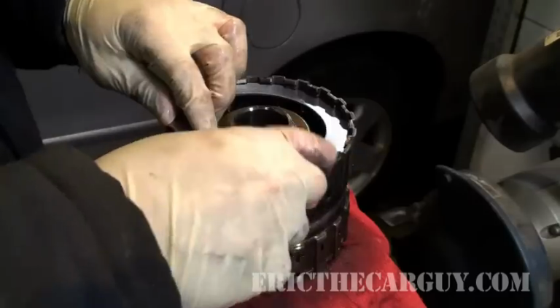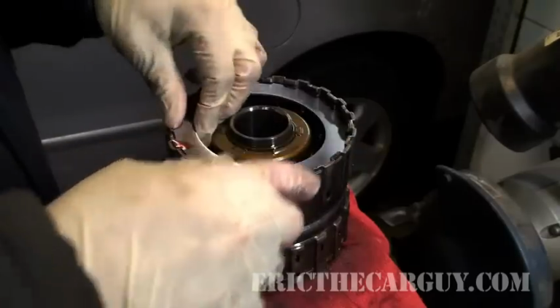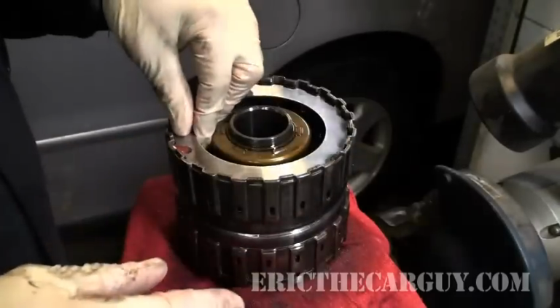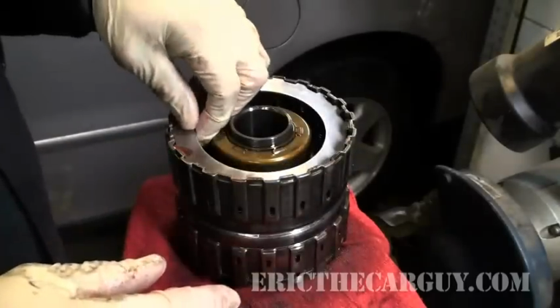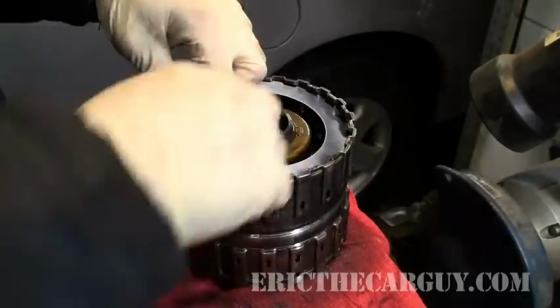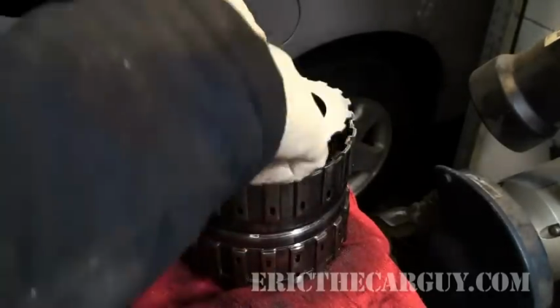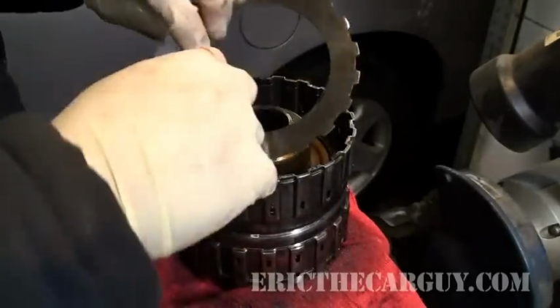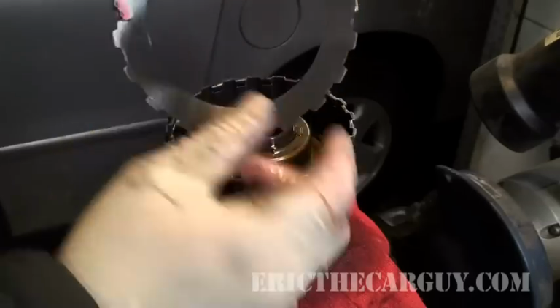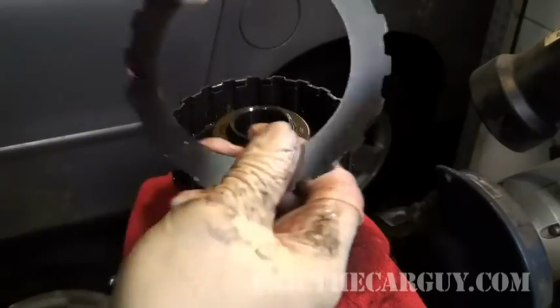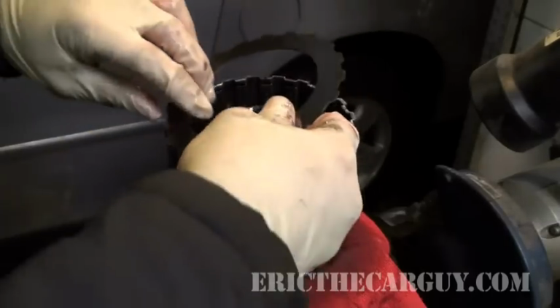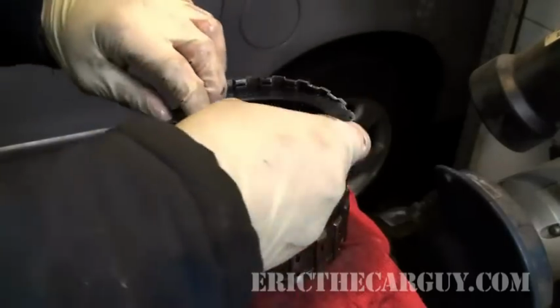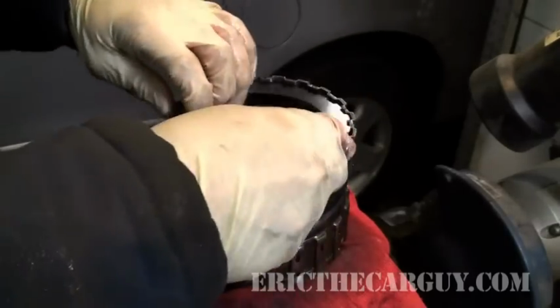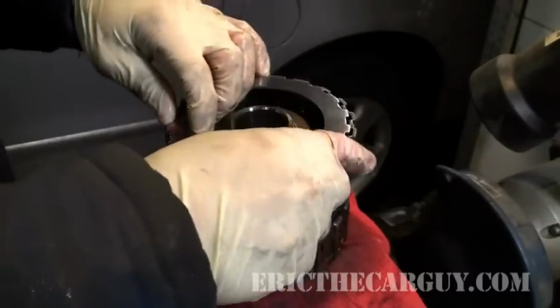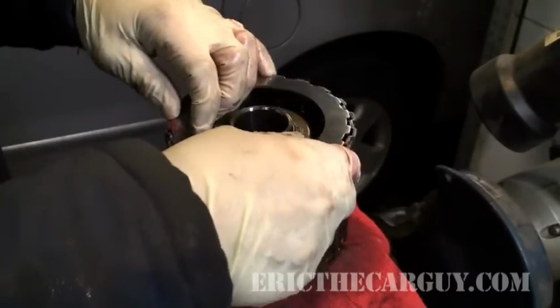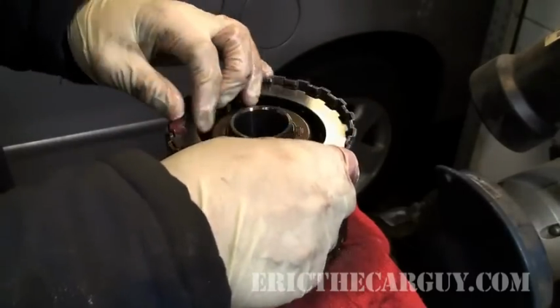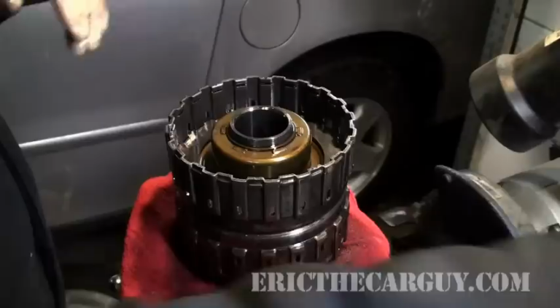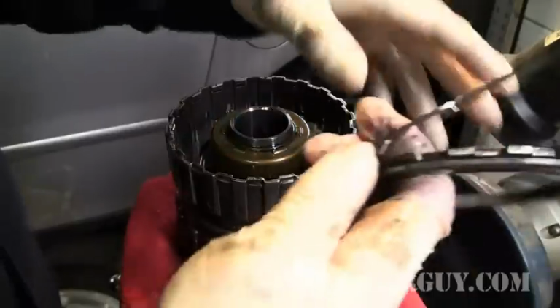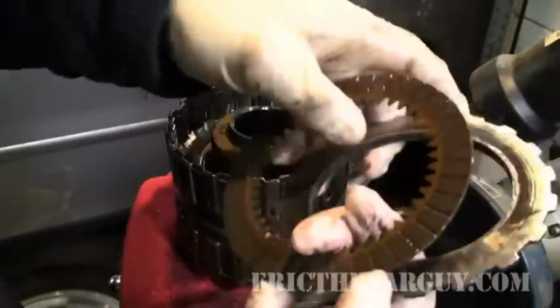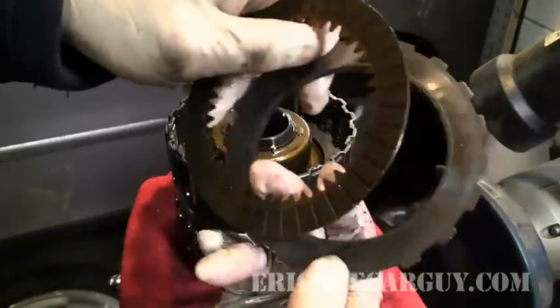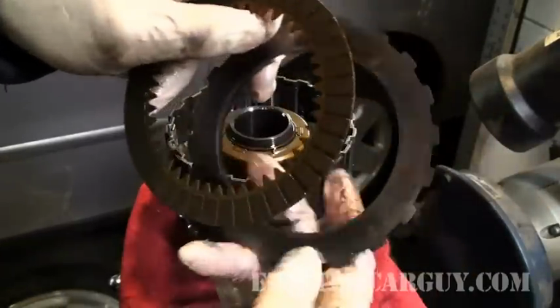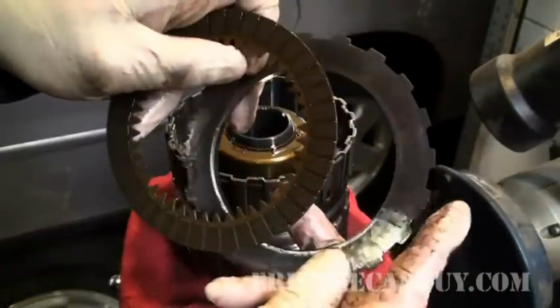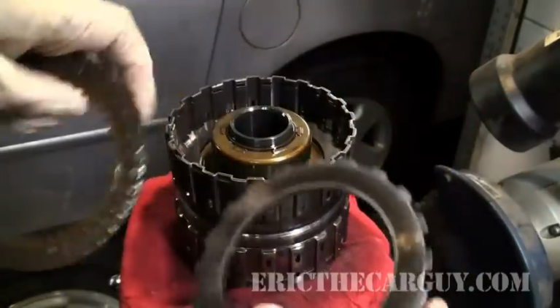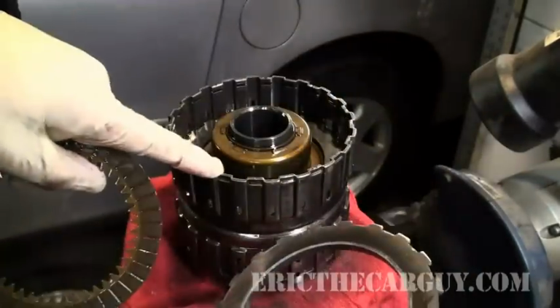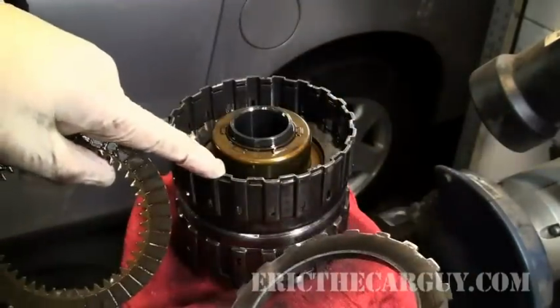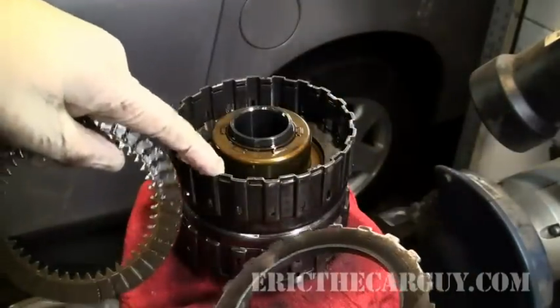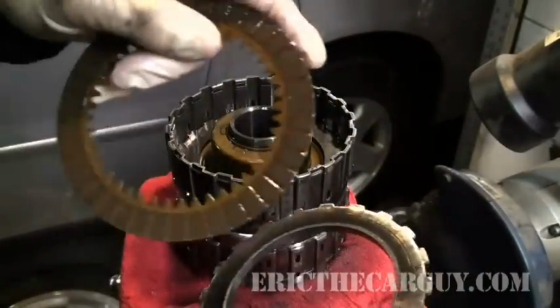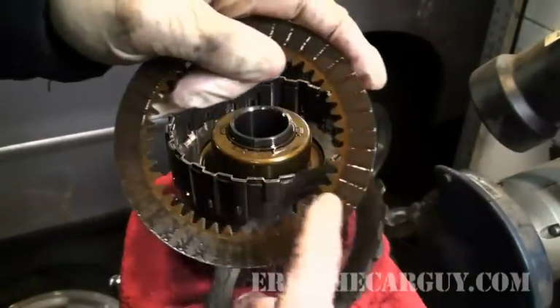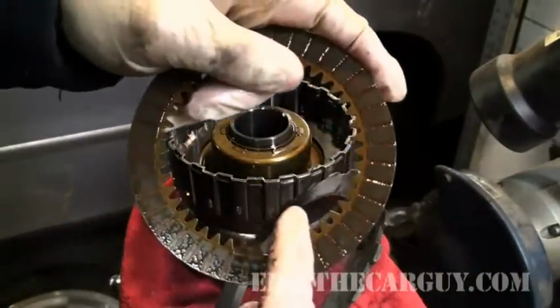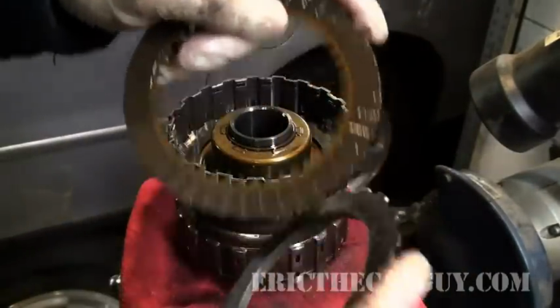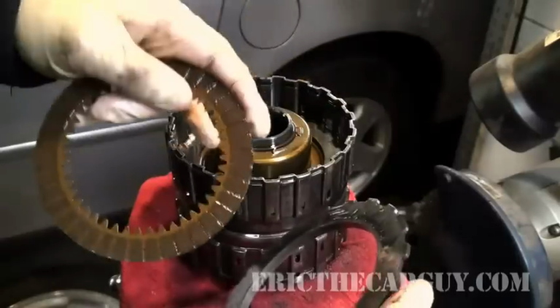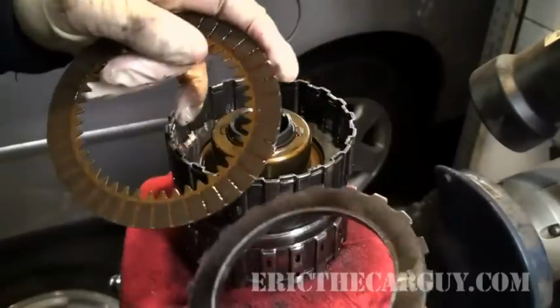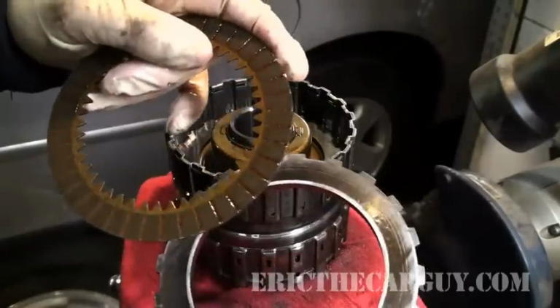The way this drum works is it's got these teeth. I'll show you on the old one. It's got these teeth around the outside that hook to the inside of the drum, and it's got these teeth on the inside that hook to the gear.